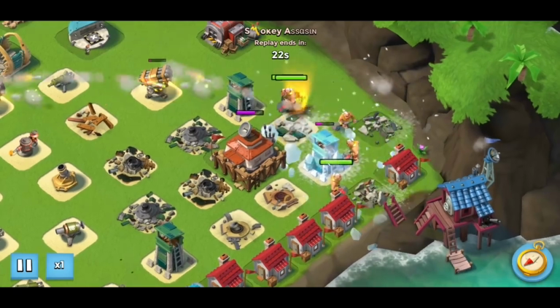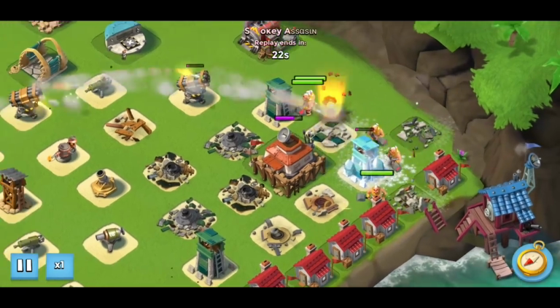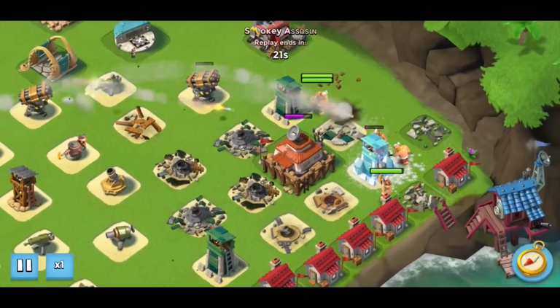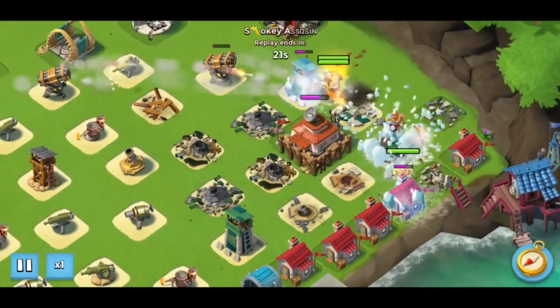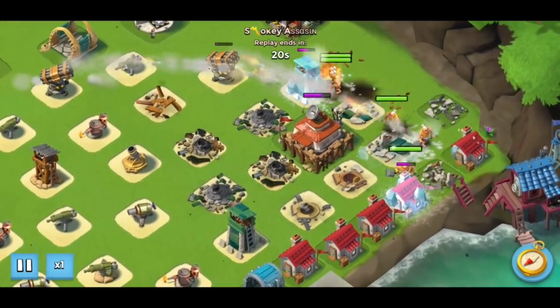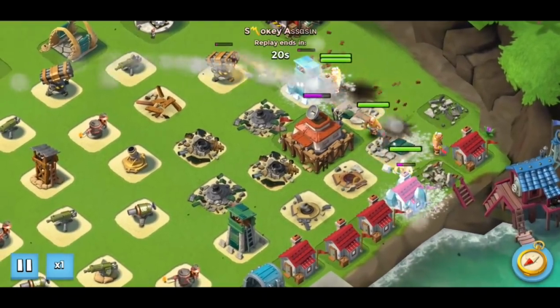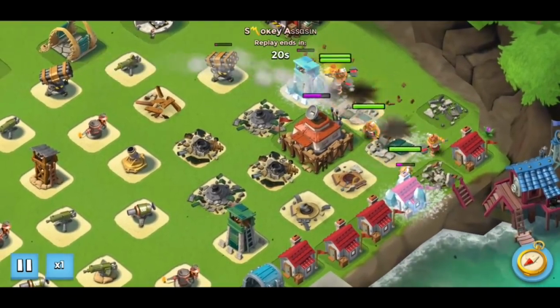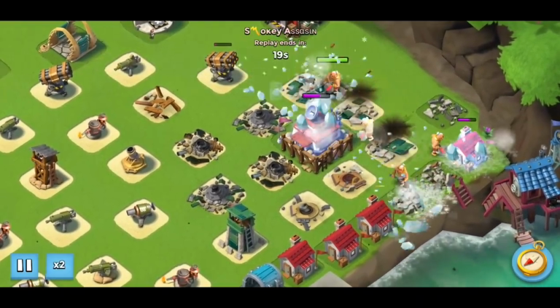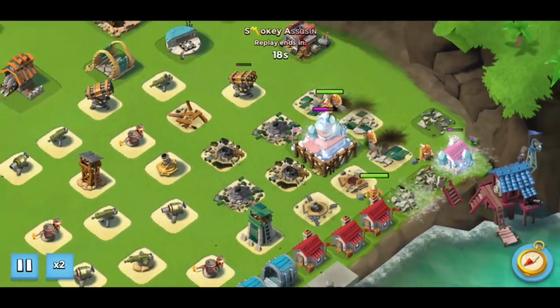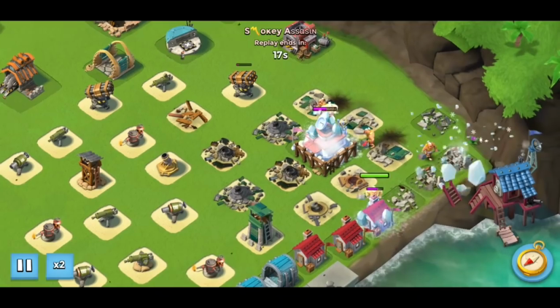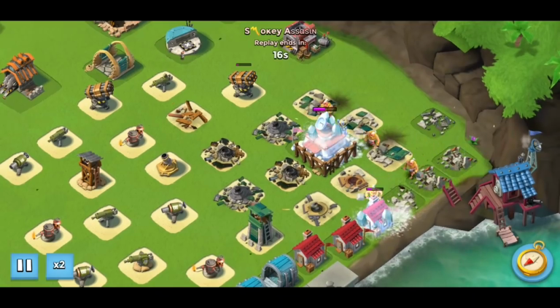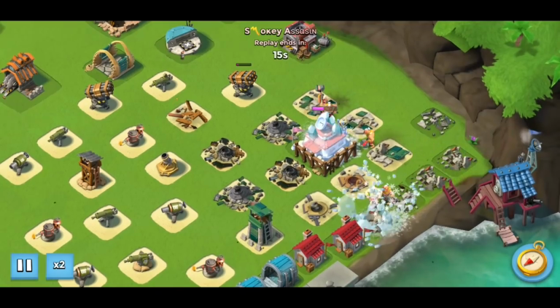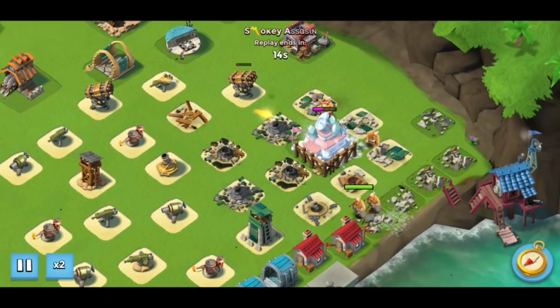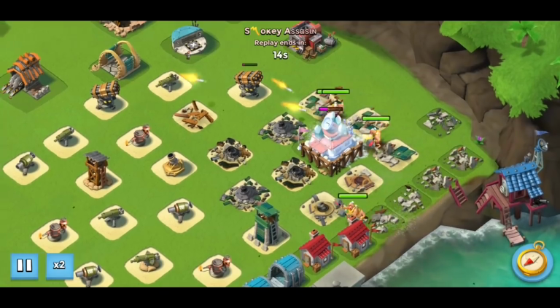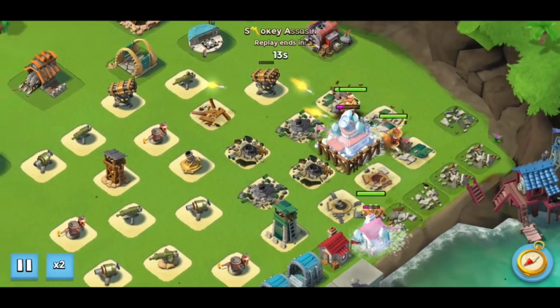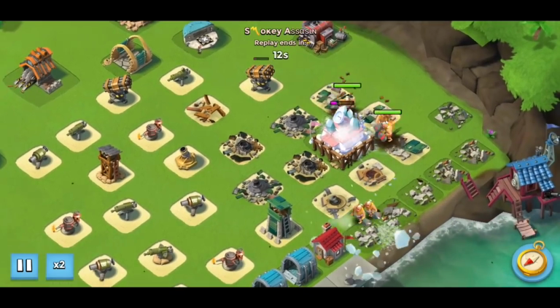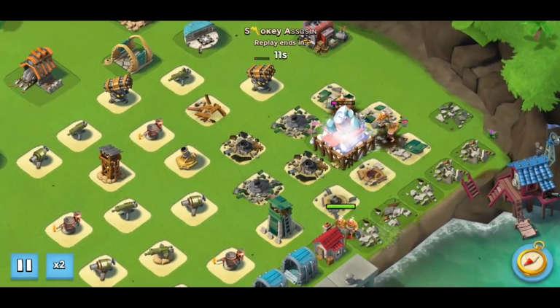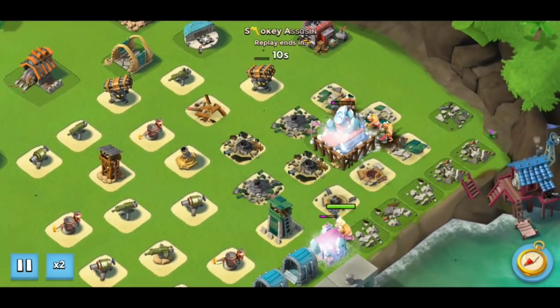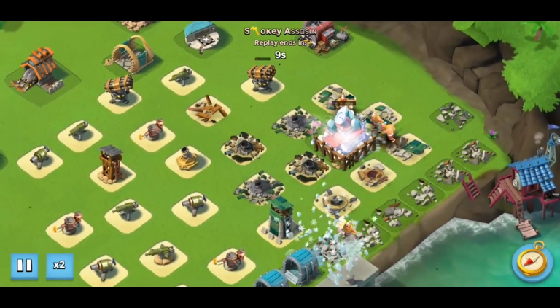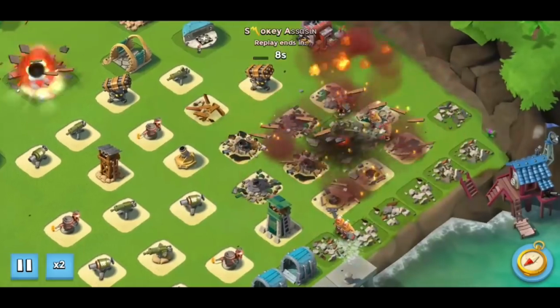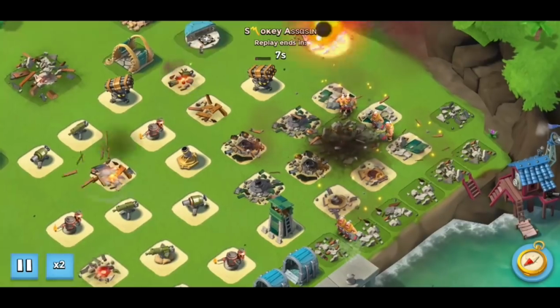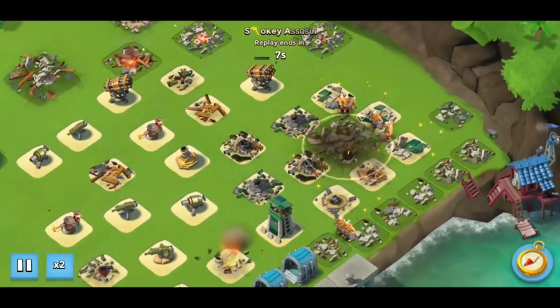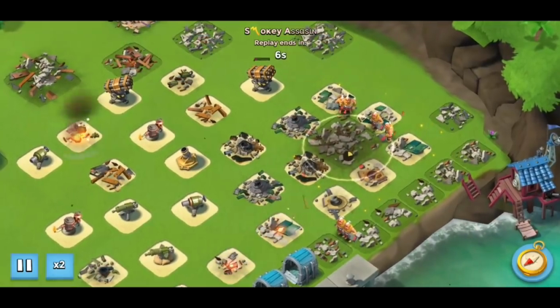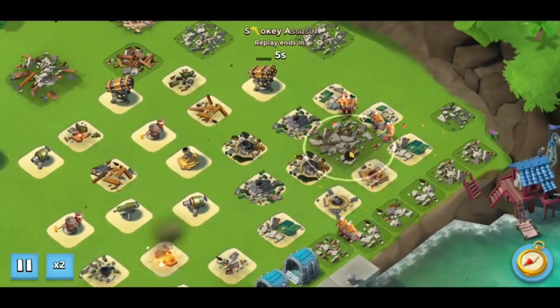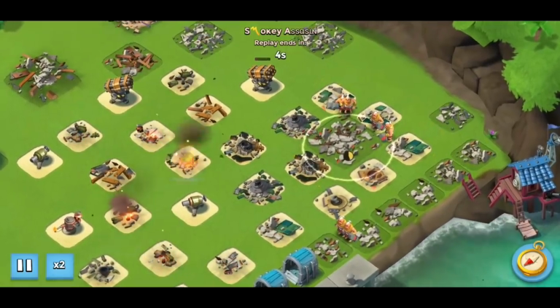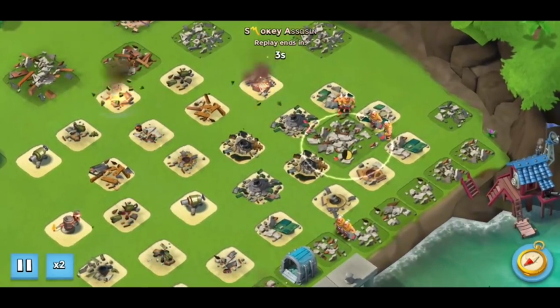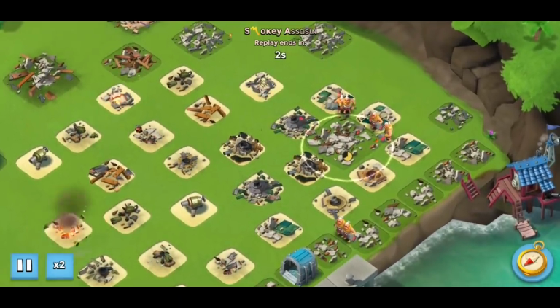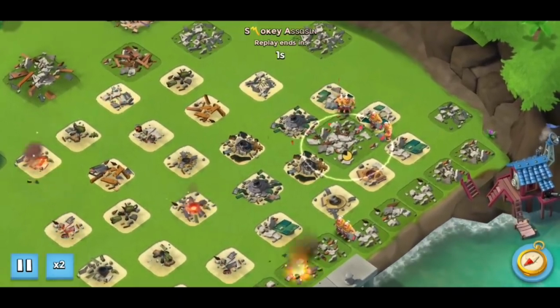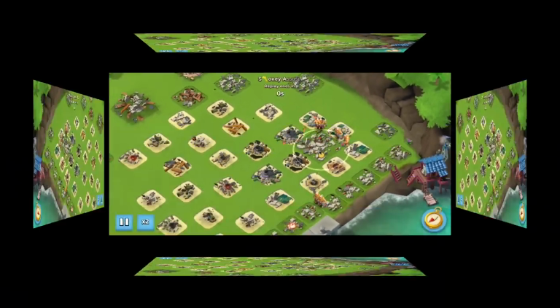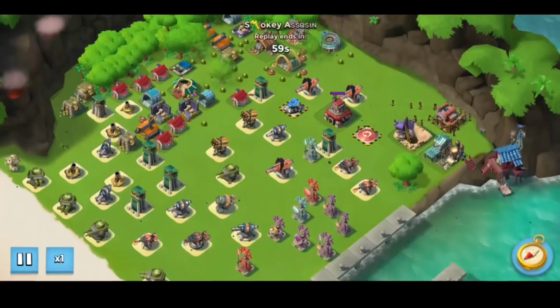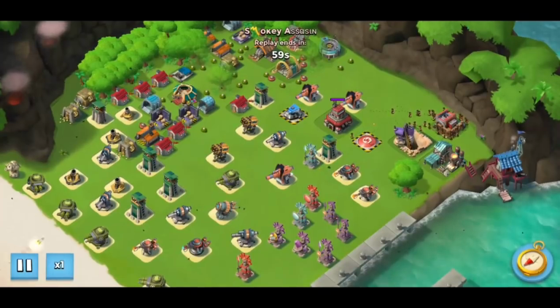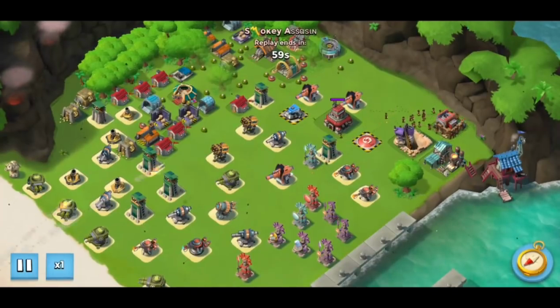They take out the sniper towers and, all the while, we'll get a couple hitting the core. Any extra GBE gets used directly on the core itself — and that's stage four done.